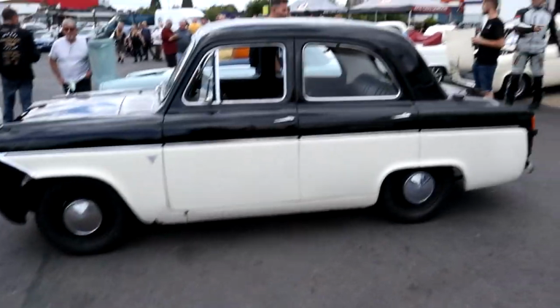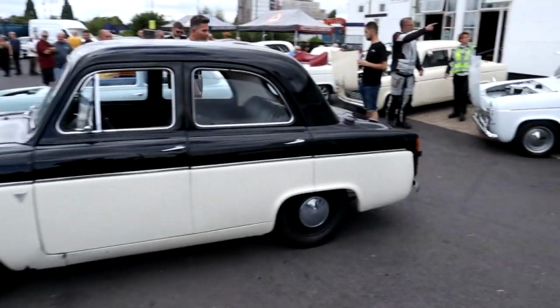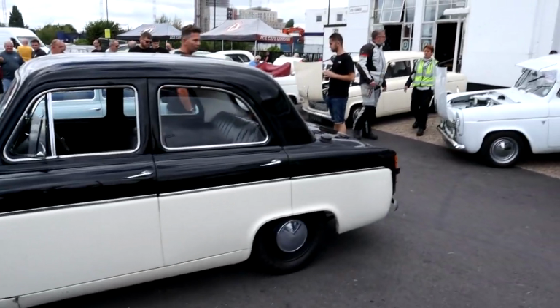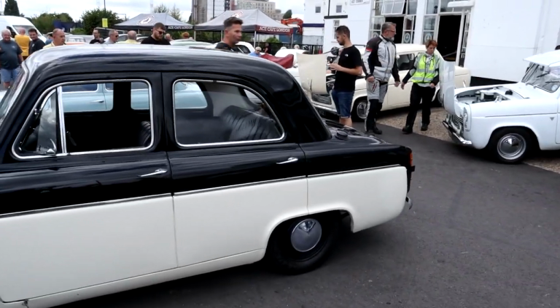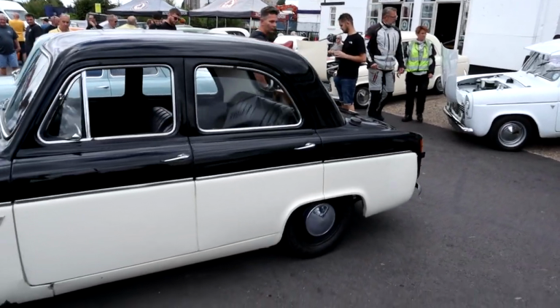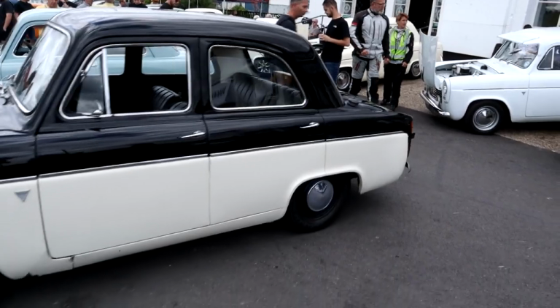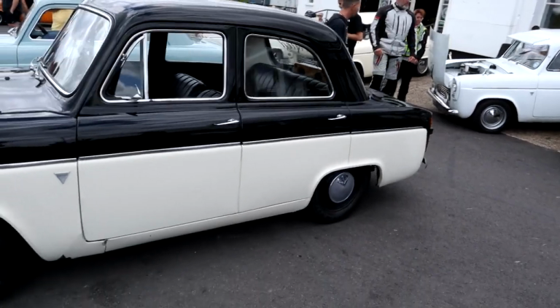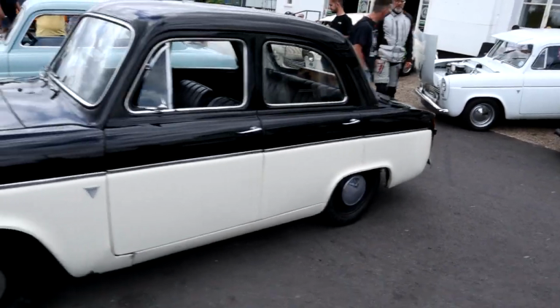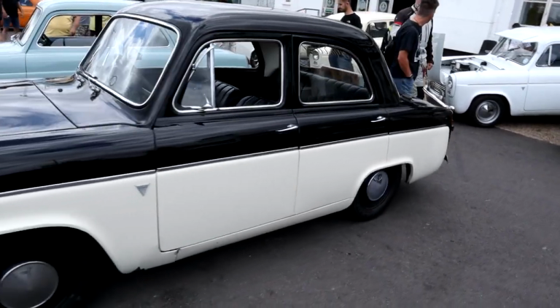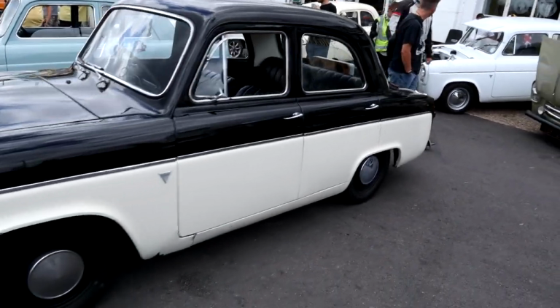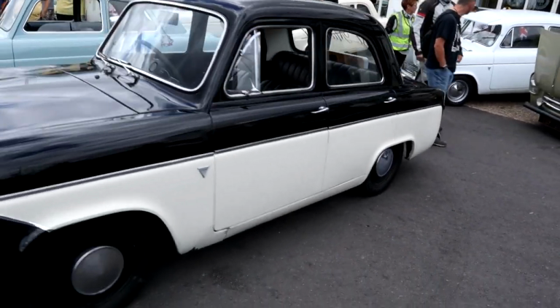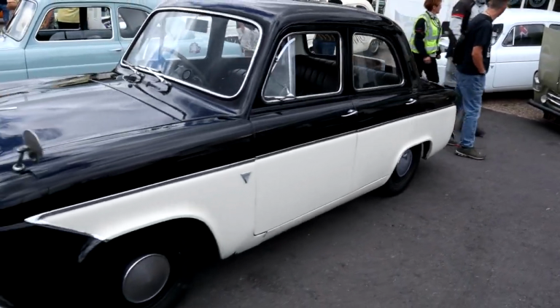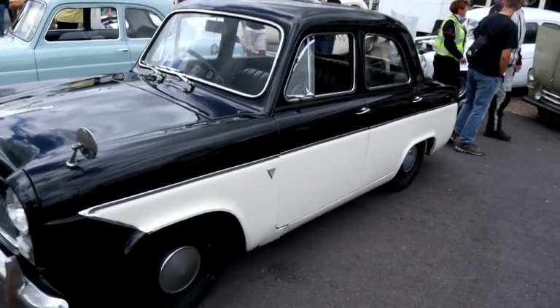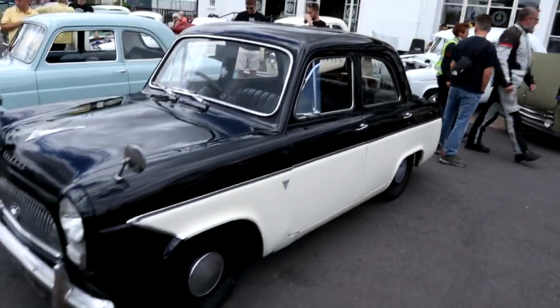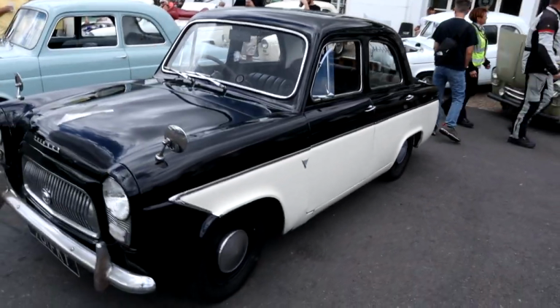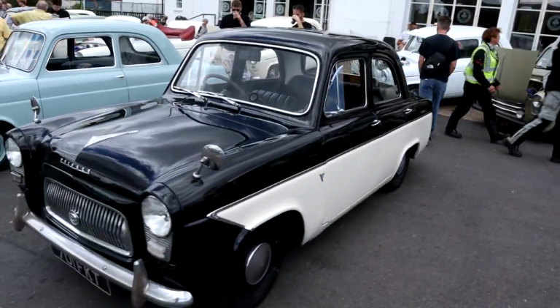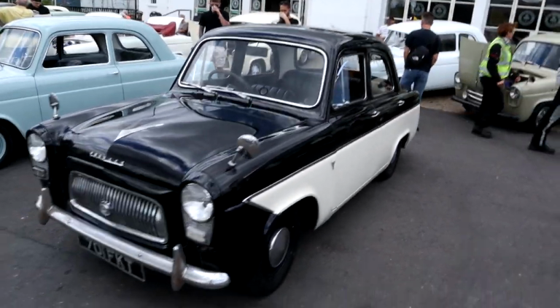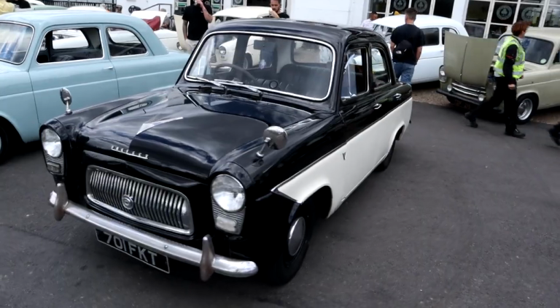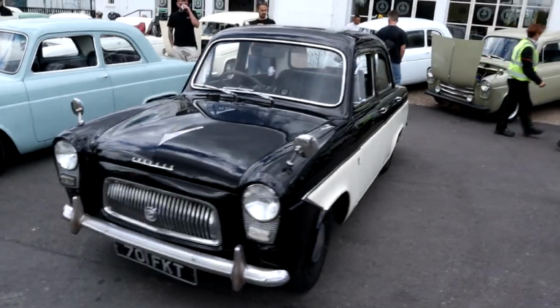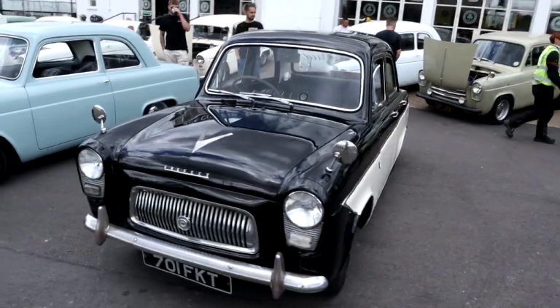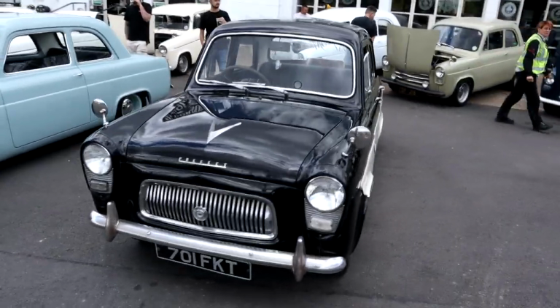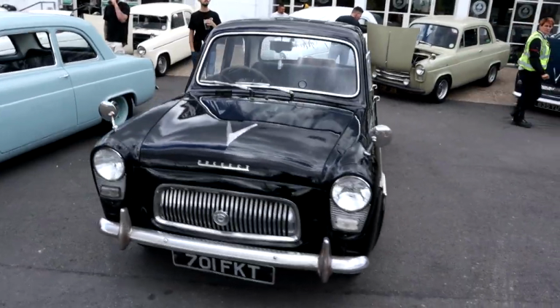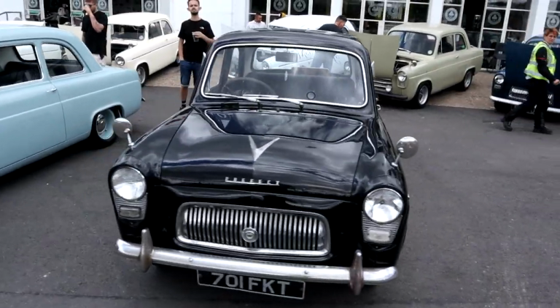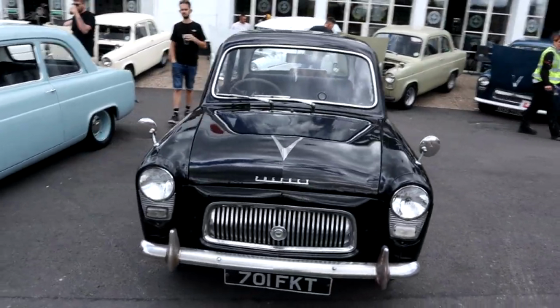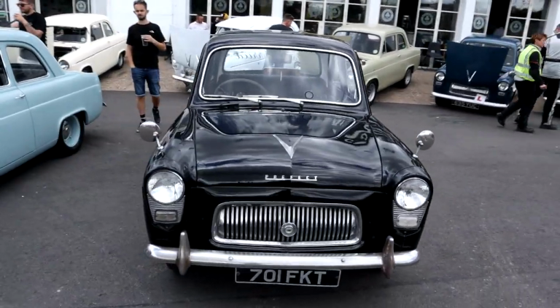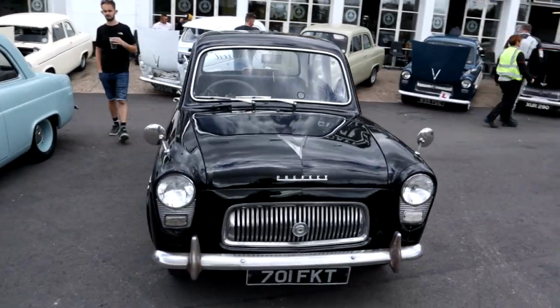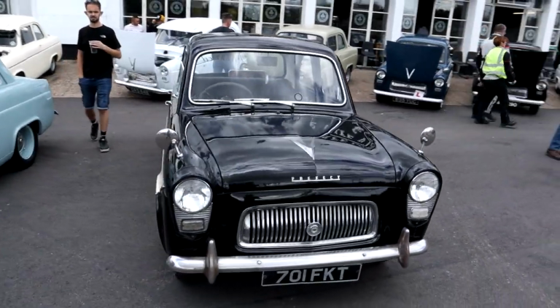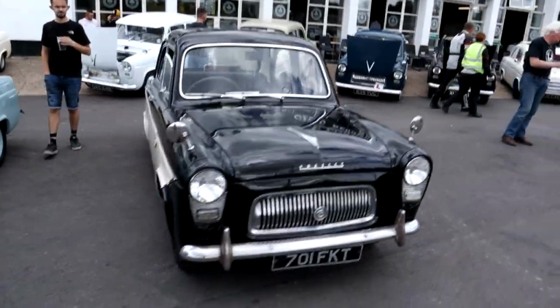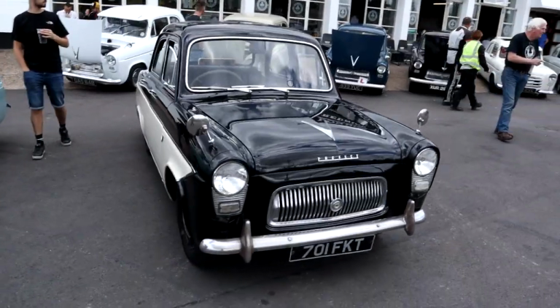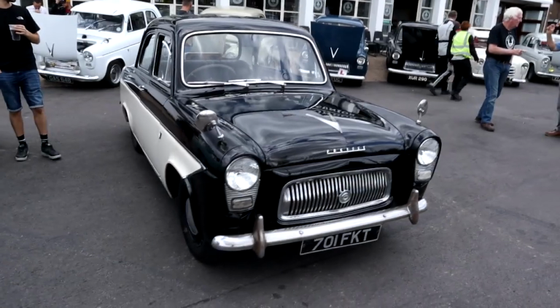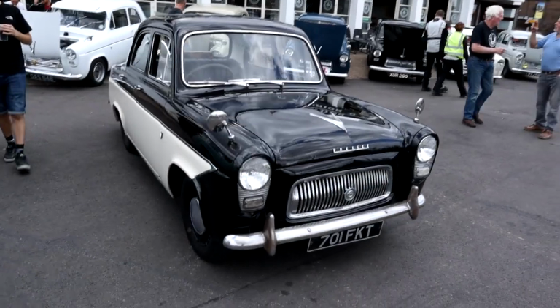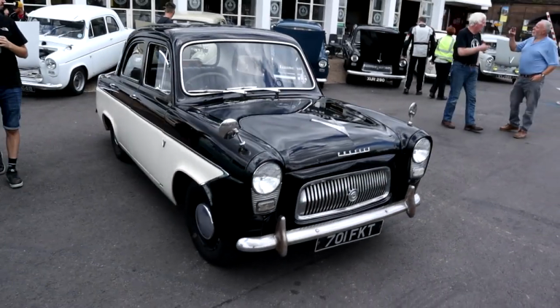If you're watching this and you were at the Ace Cafe on Saturday with your car, leave a comment below — let us know which one was yours. And to everyone that we spoke to on Saturday, thank you very much for making it such a lovely day. Really enjoyed it and hopefully we'll be back next time.